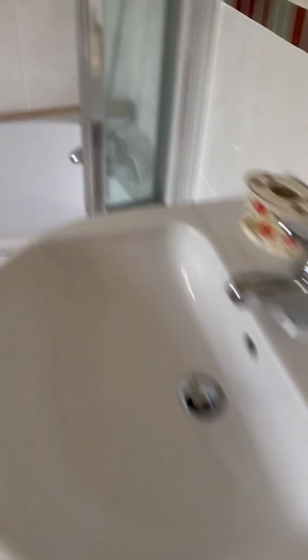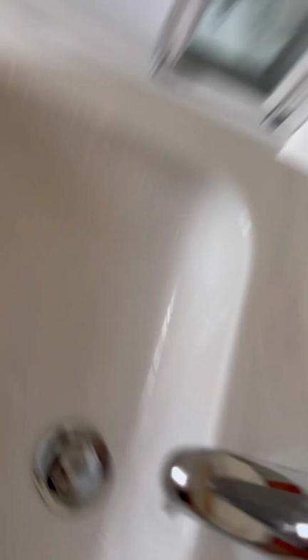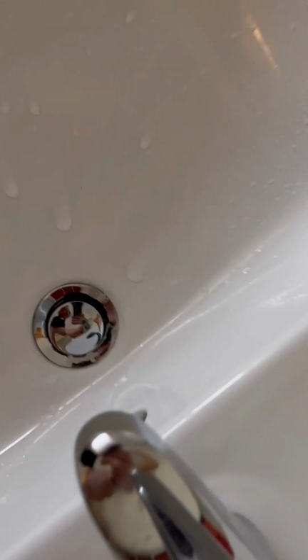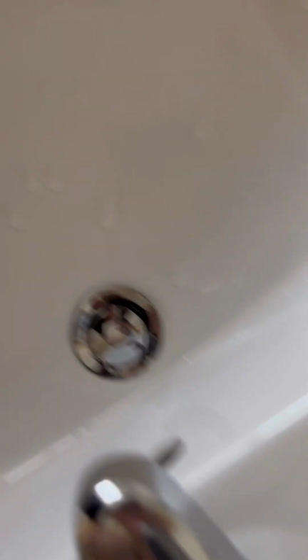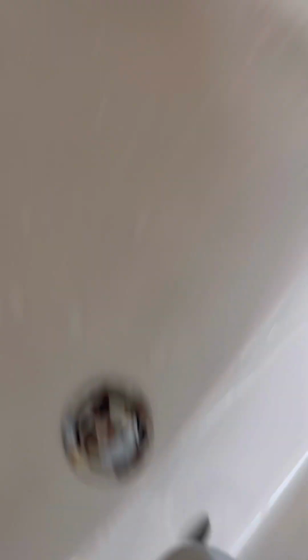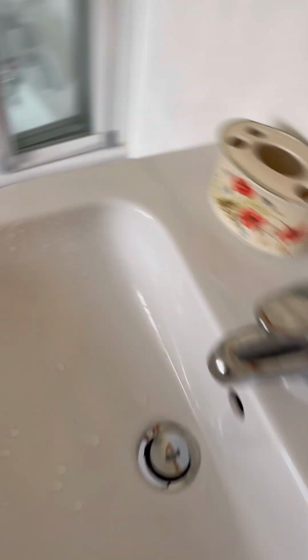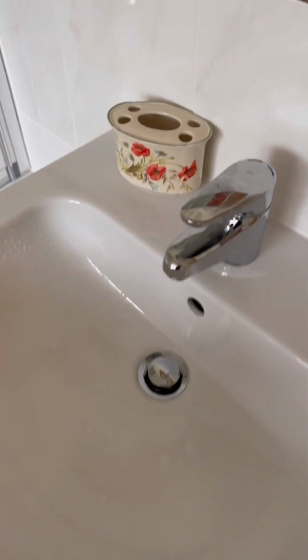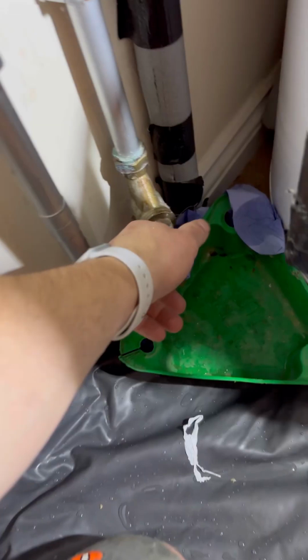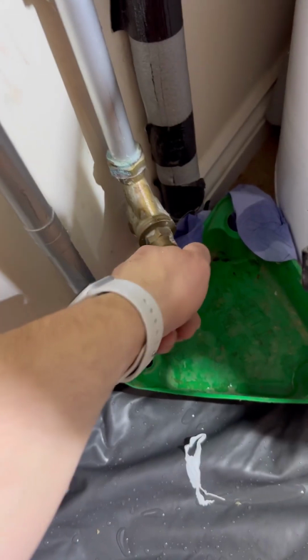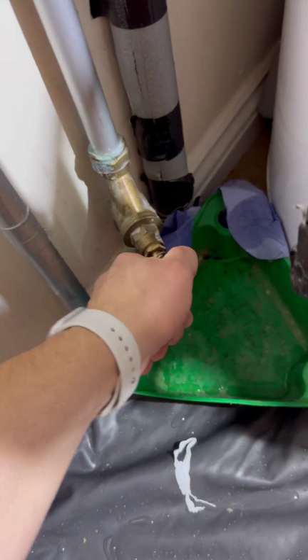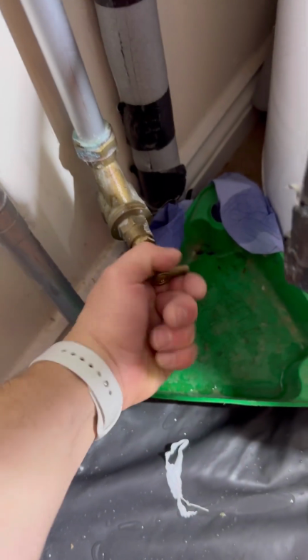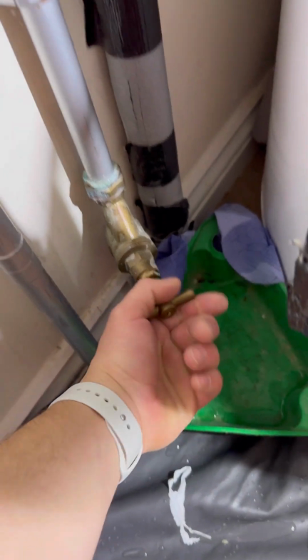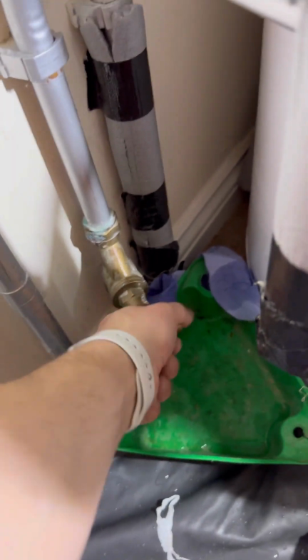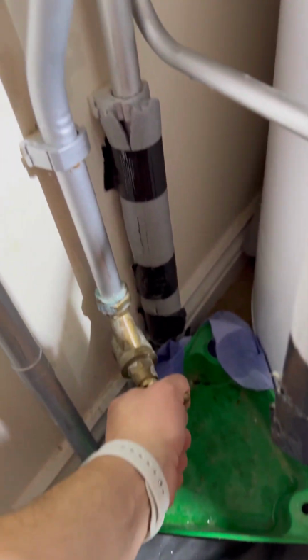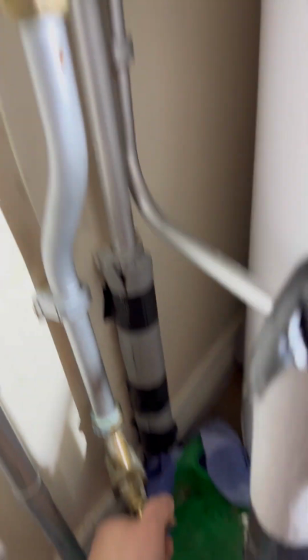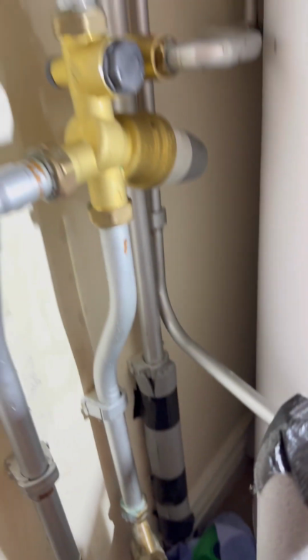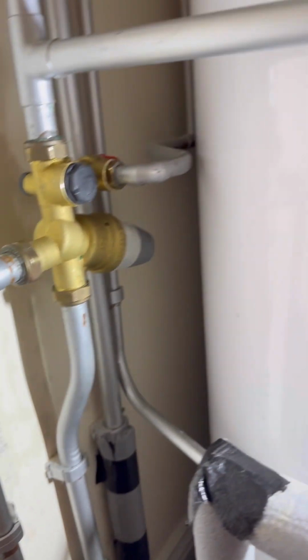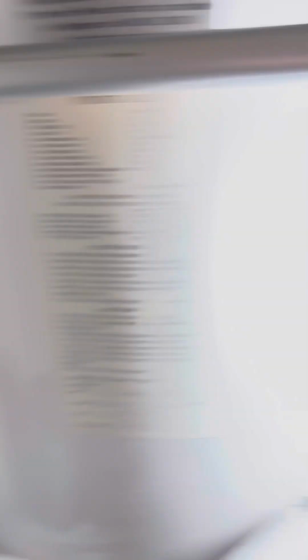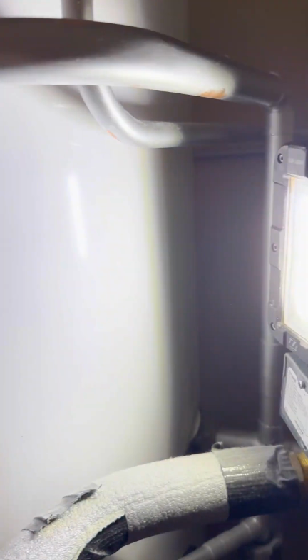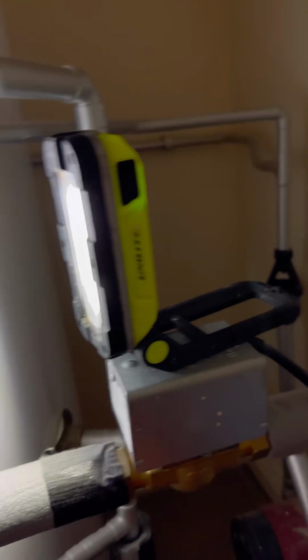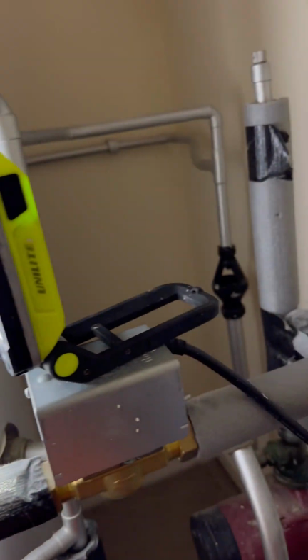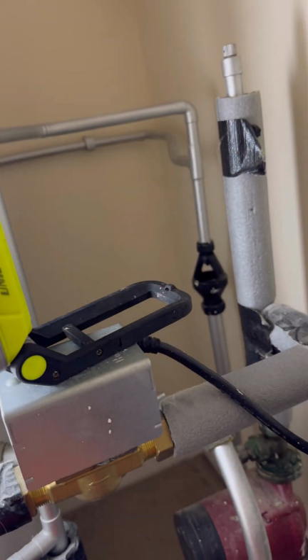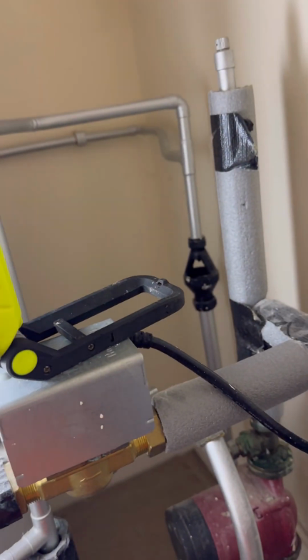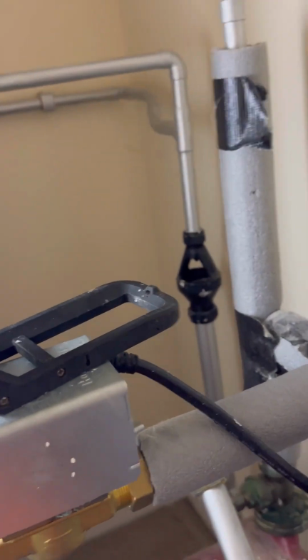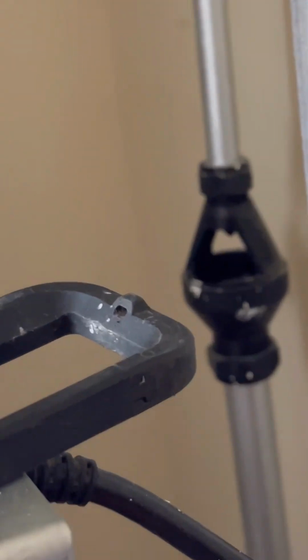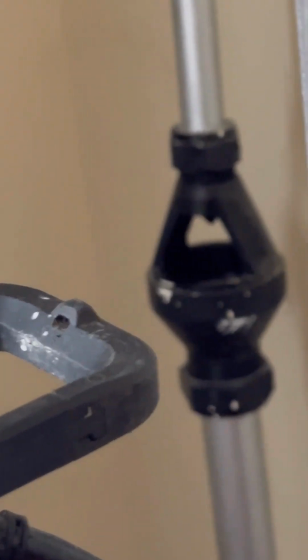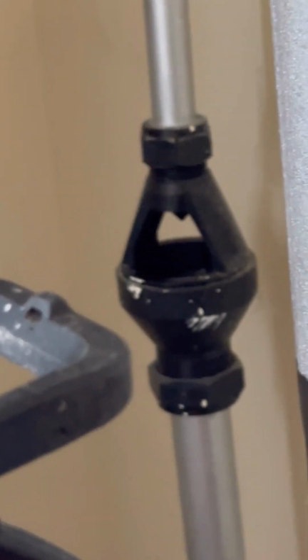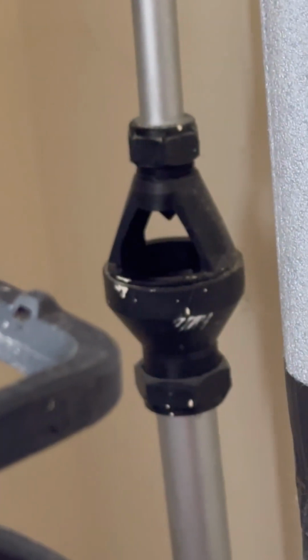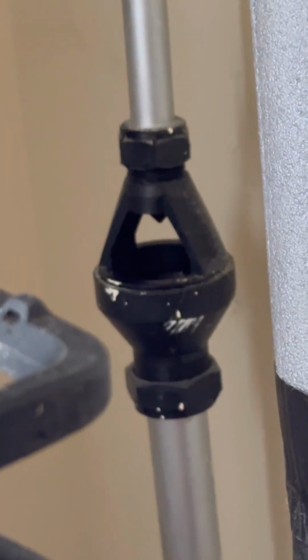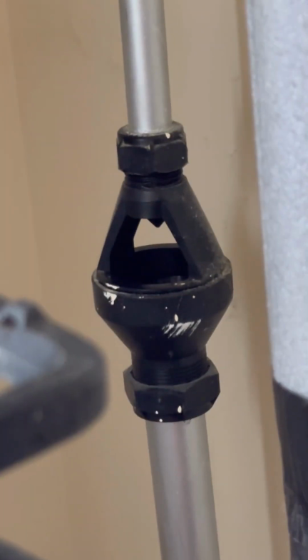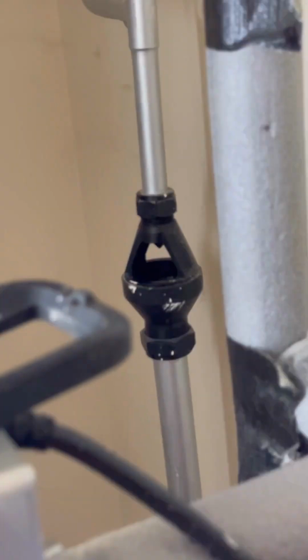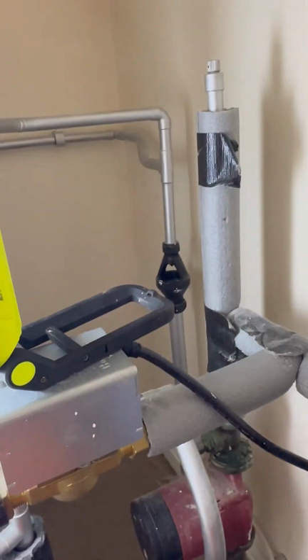So with that changed over, I'm going to turn the hot tap back off, open the cold up - hope I have no leaks. The tundish is still dry - that's always a good start.